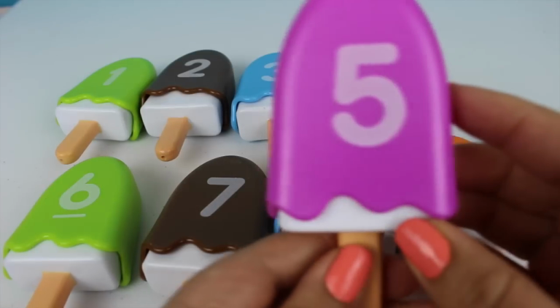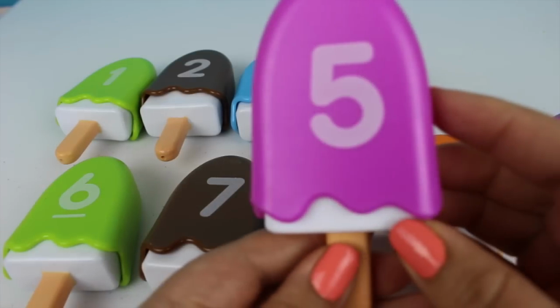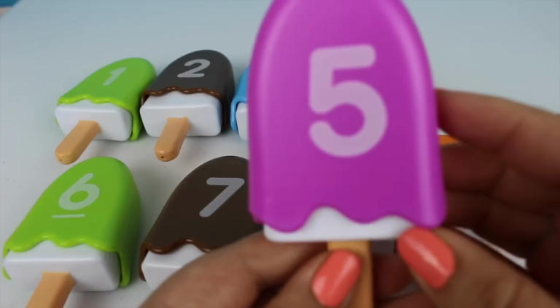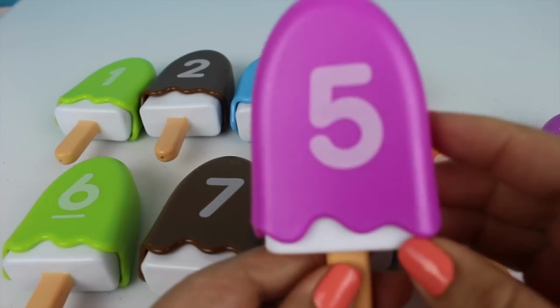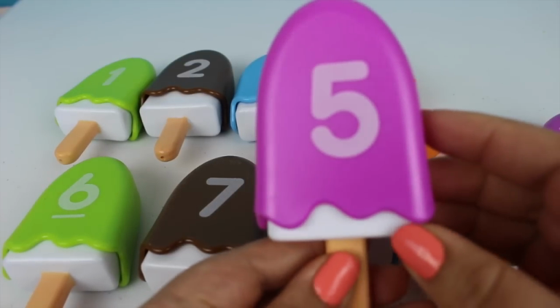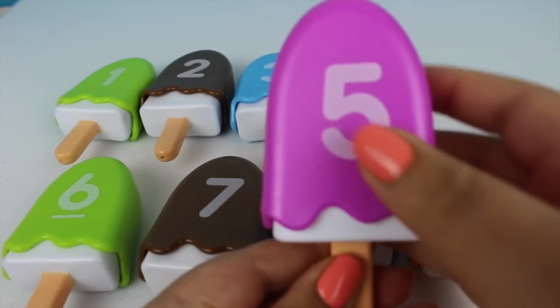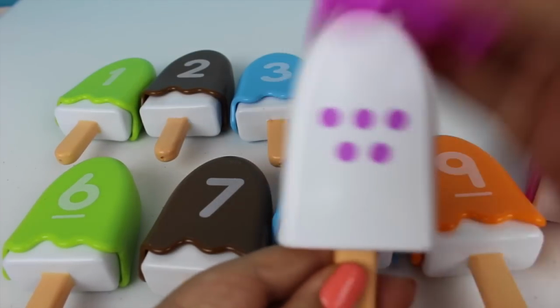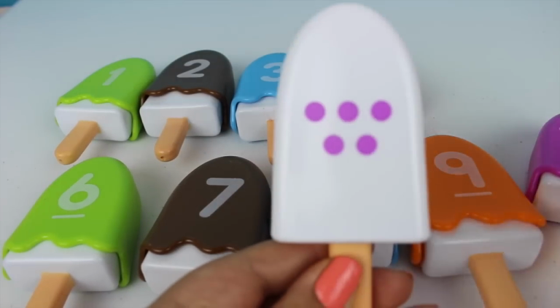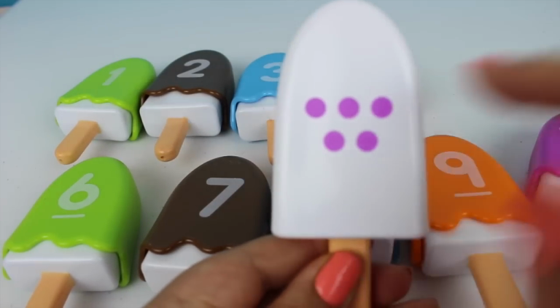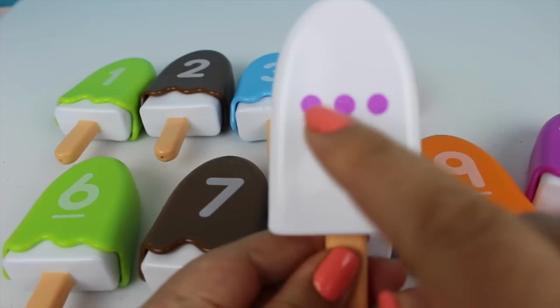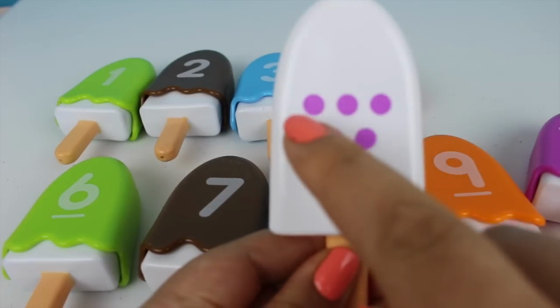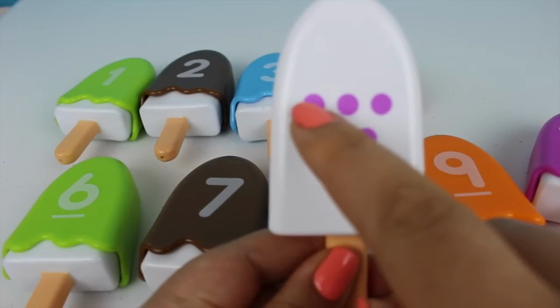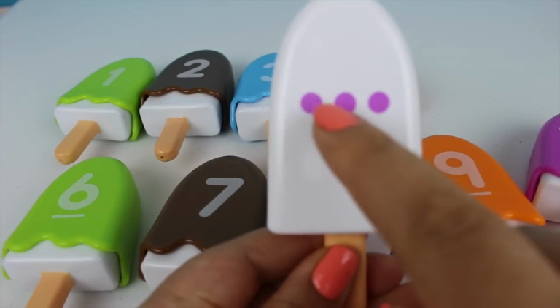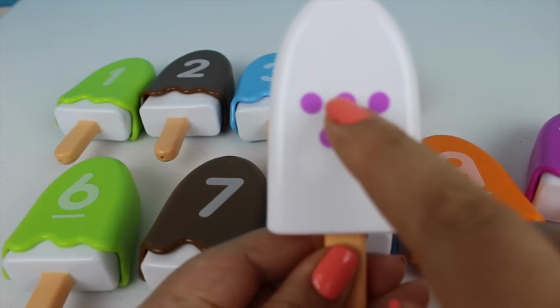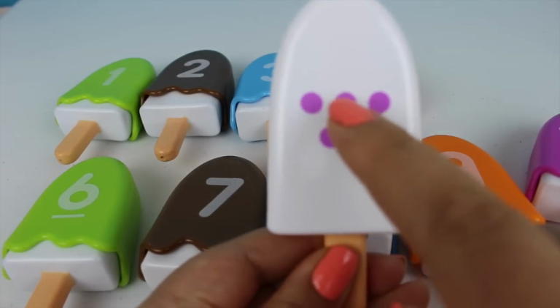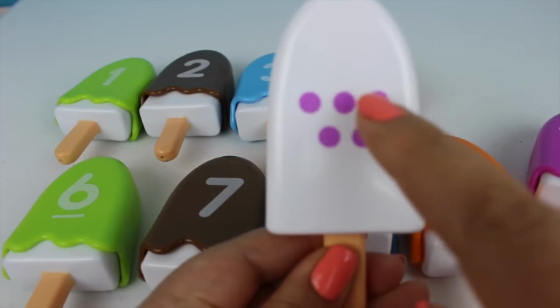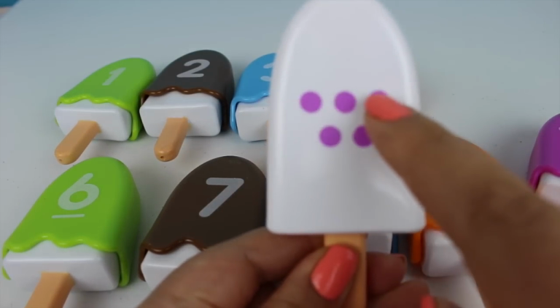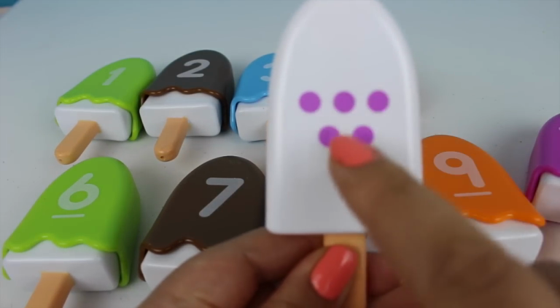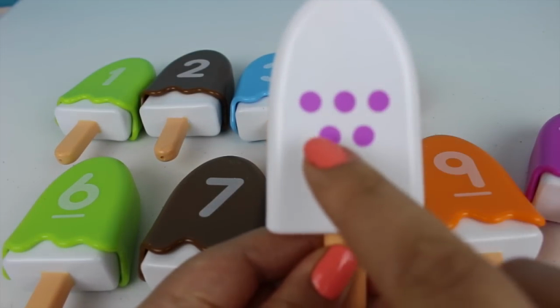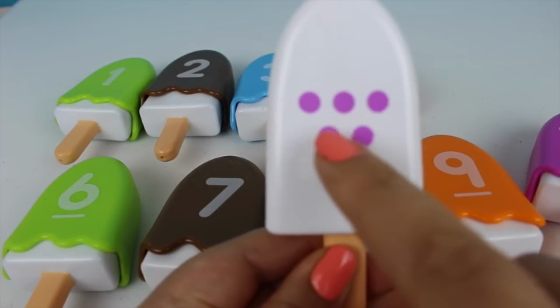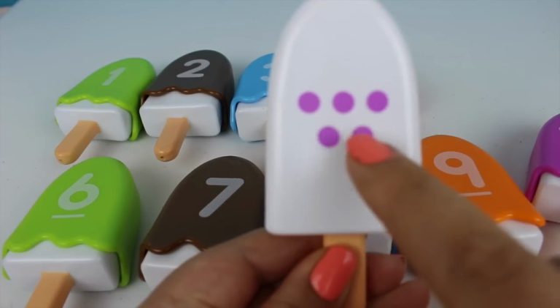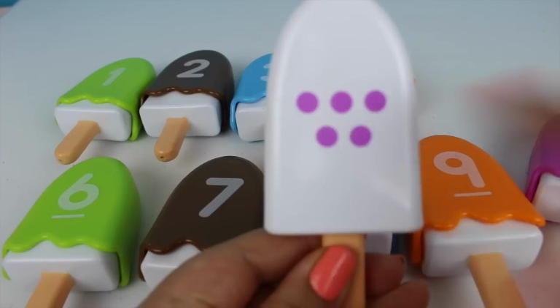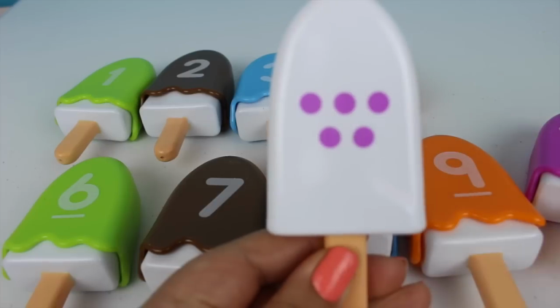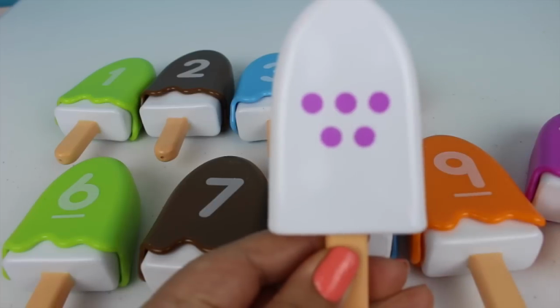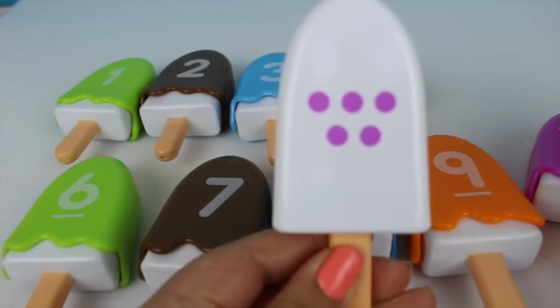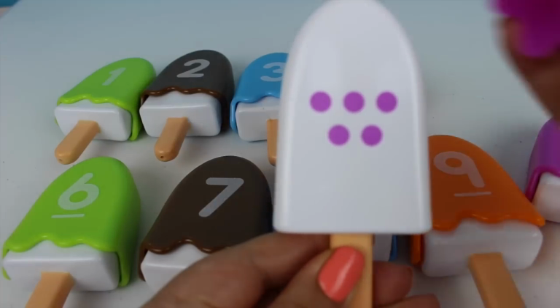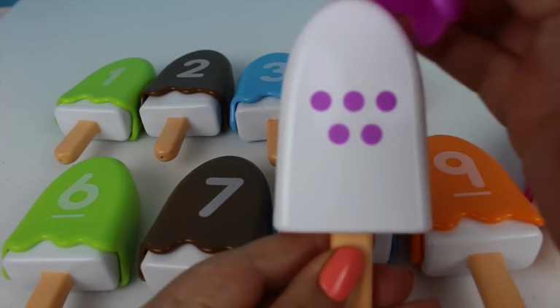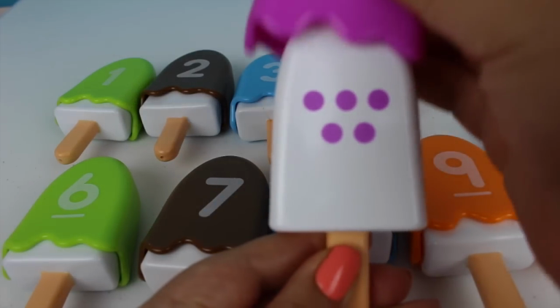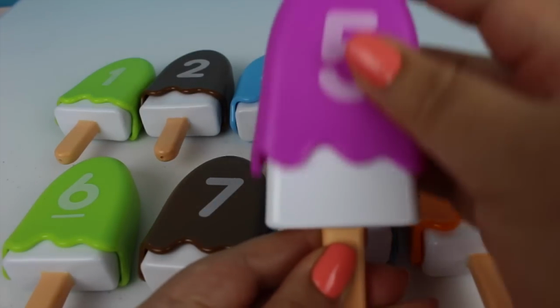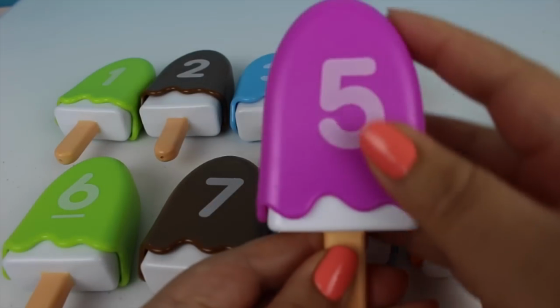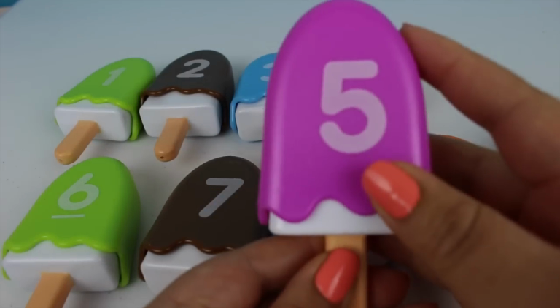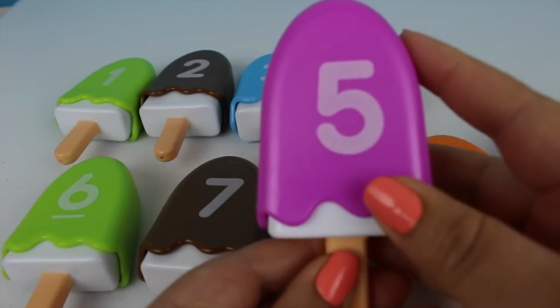Number five. One, two, three, four, five. And this is the color purple.